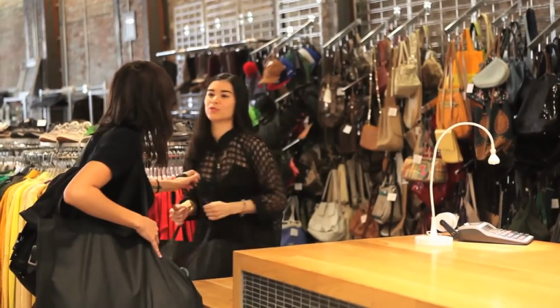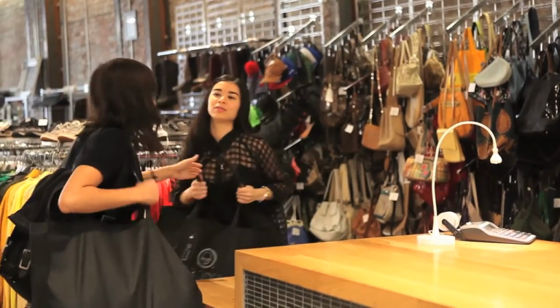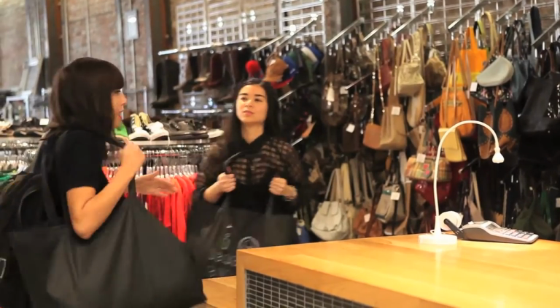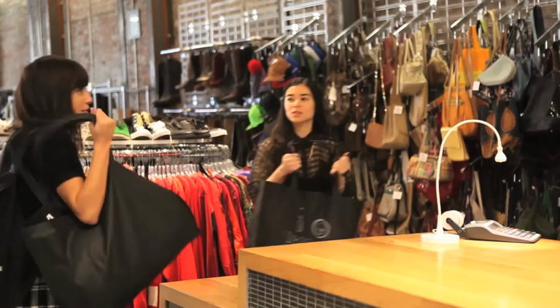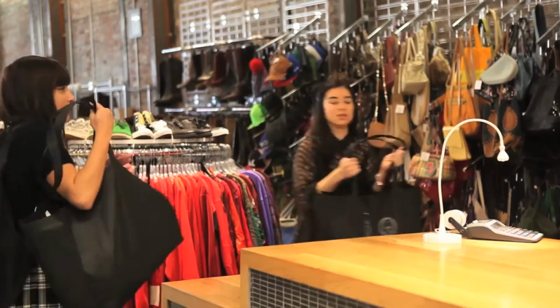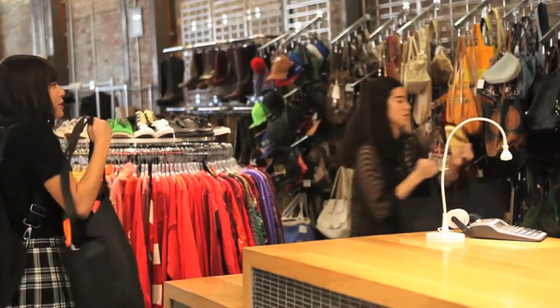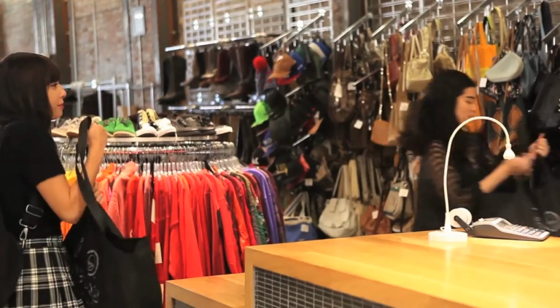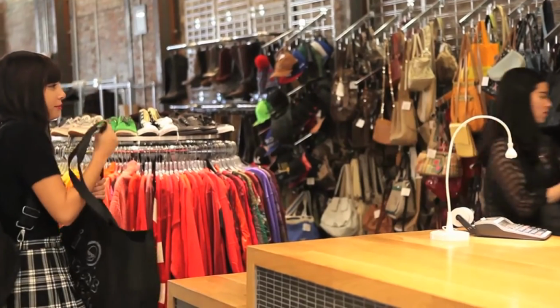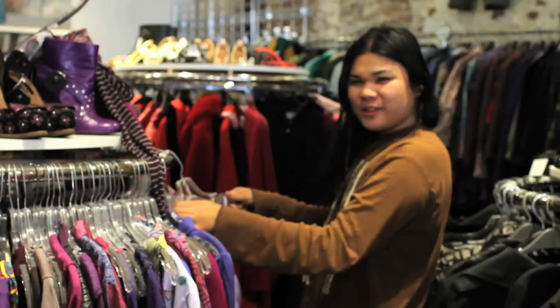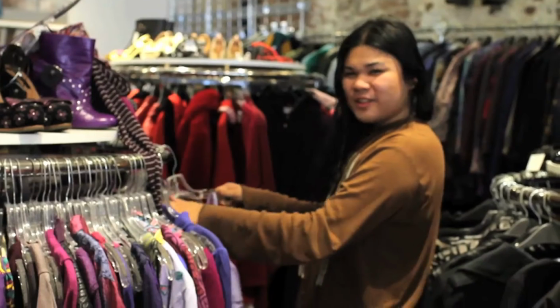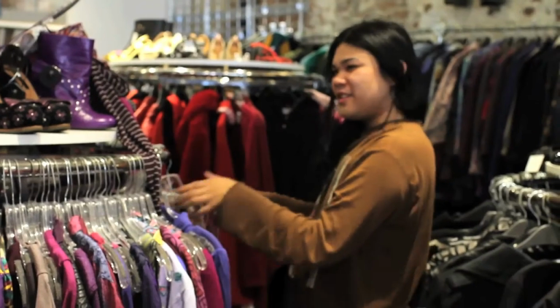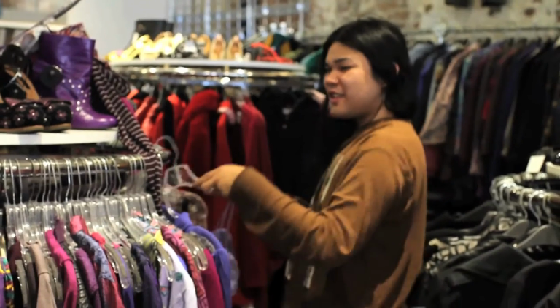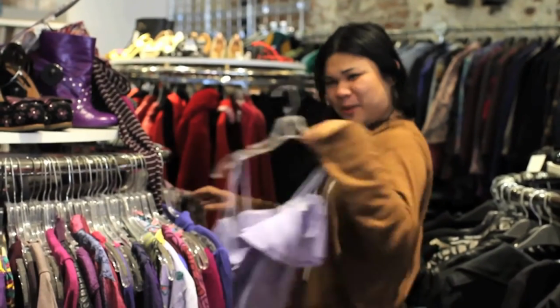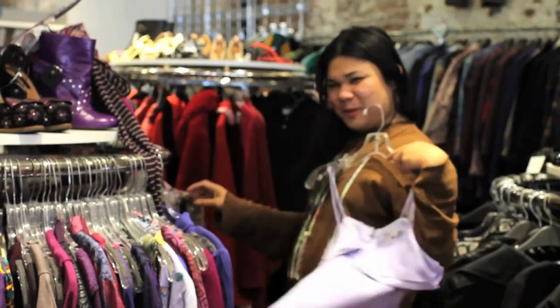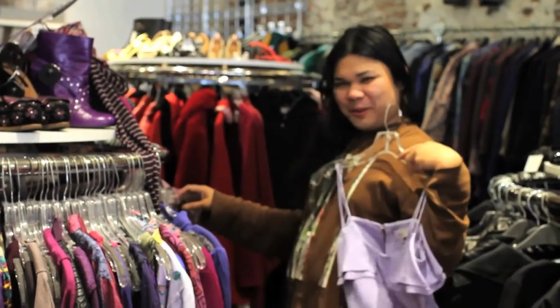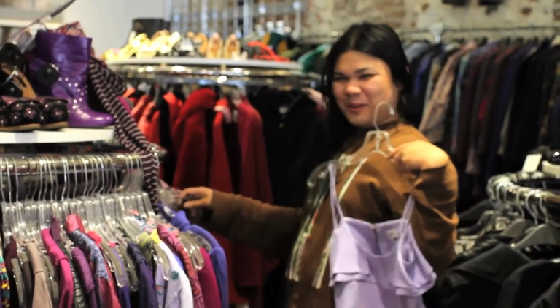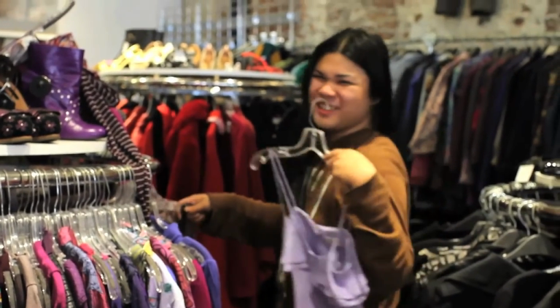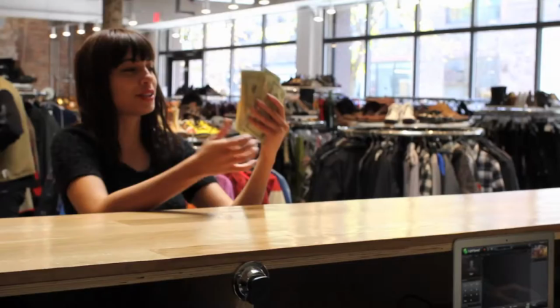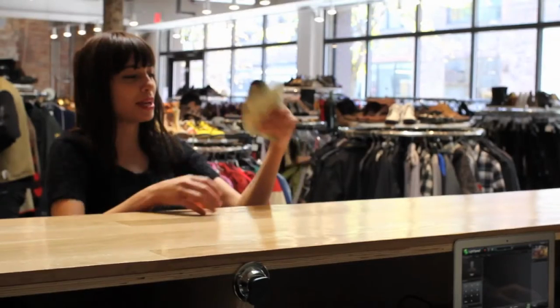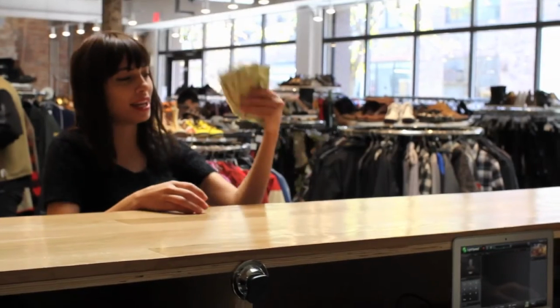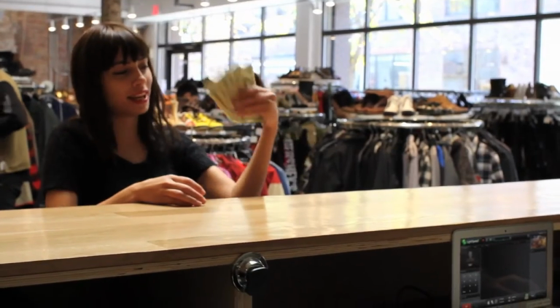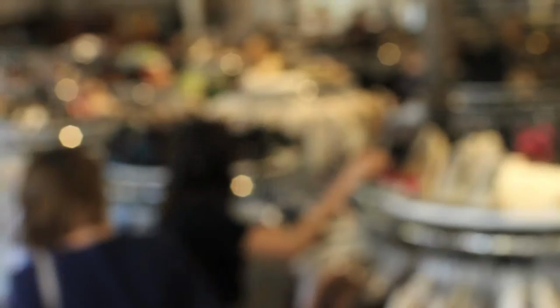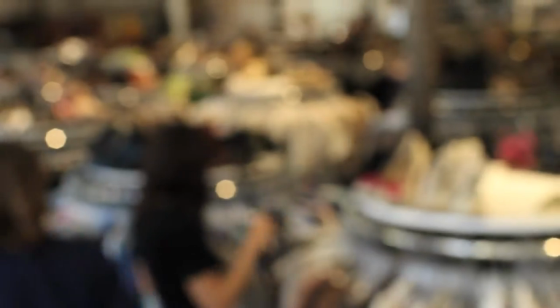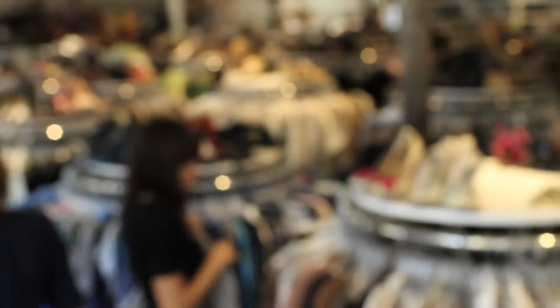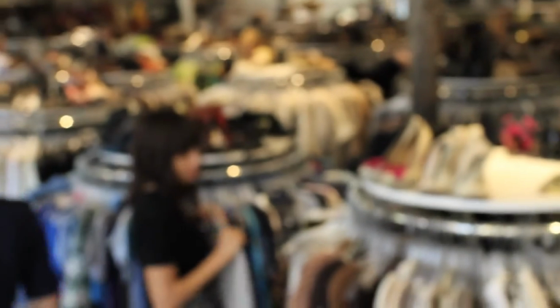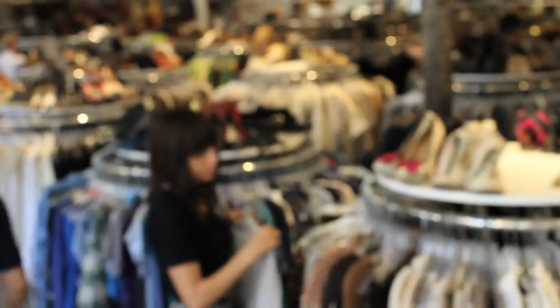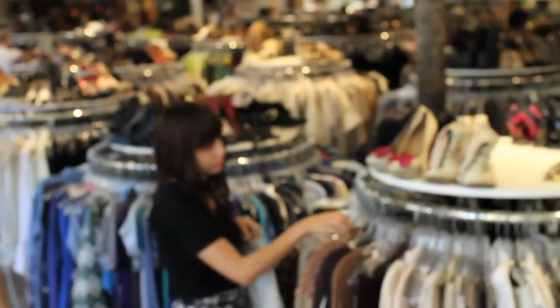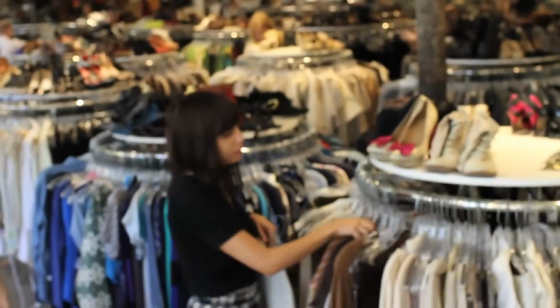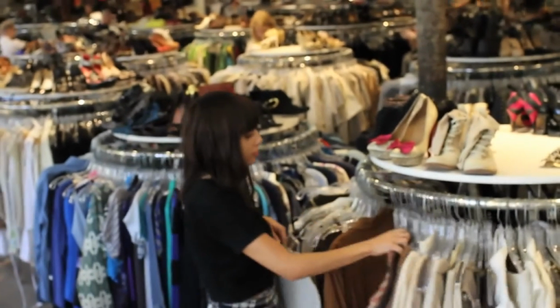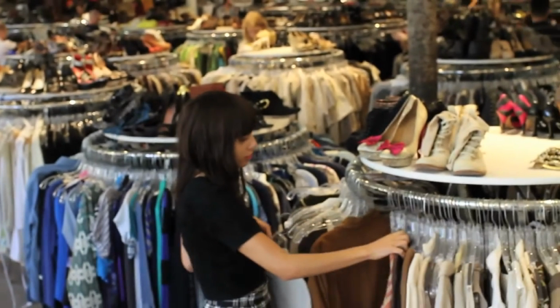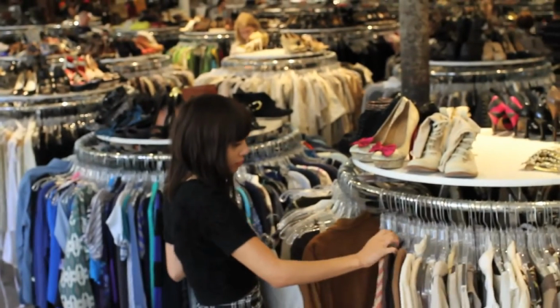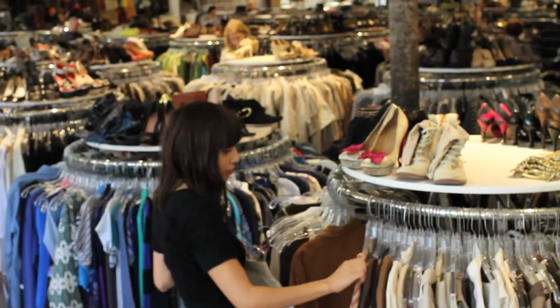As opposed to consignment shops, you do not have to wait for your items to sell before you receive your money. At Beacon's Closet, you get cash or trade on the spot.